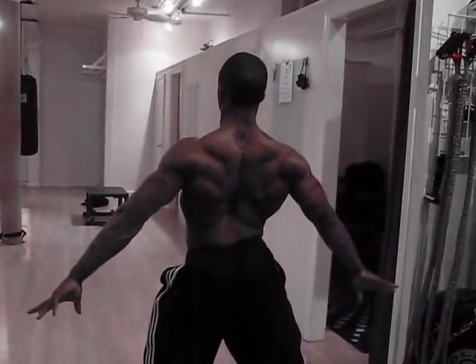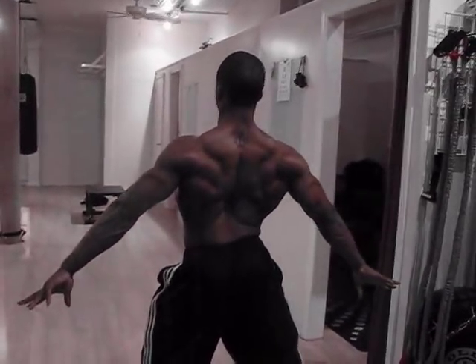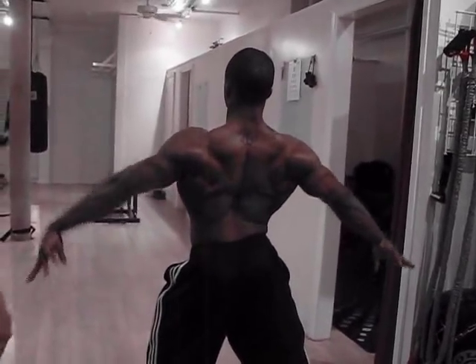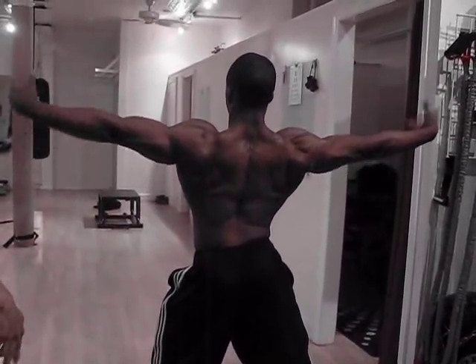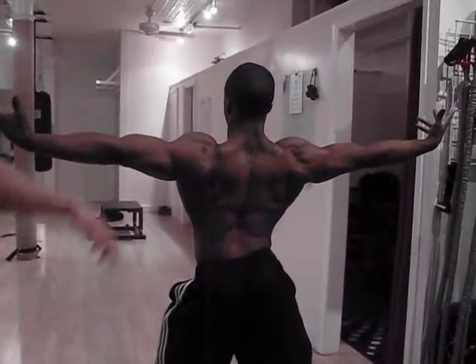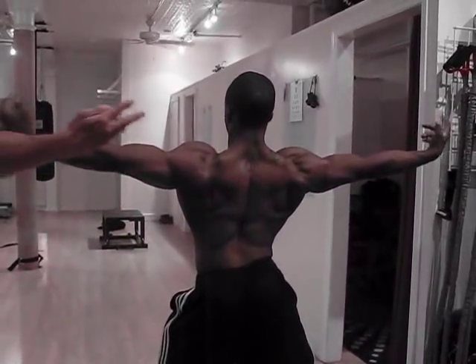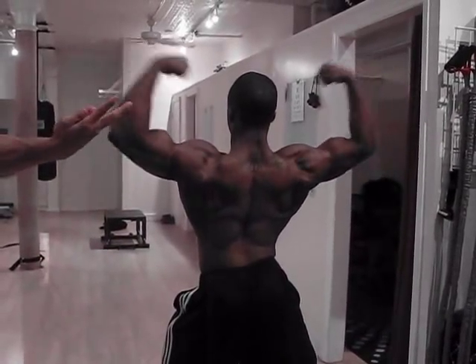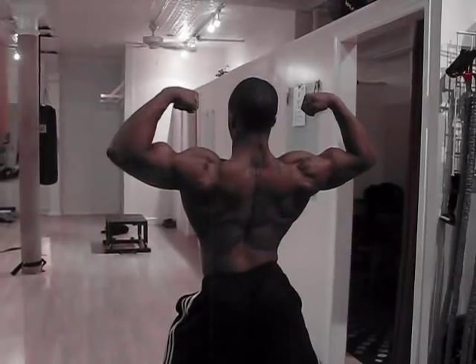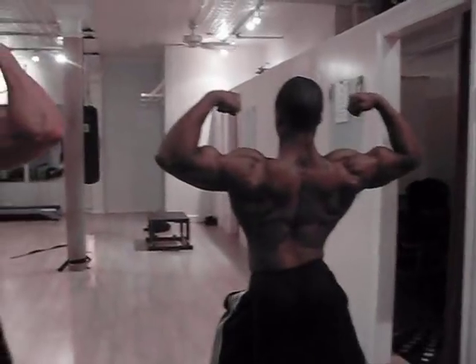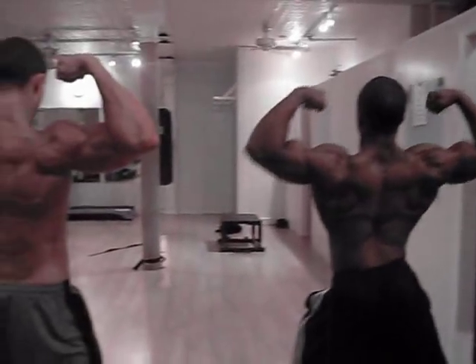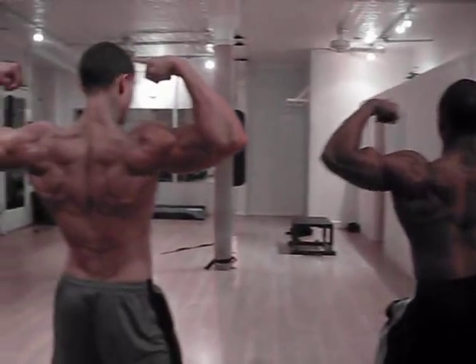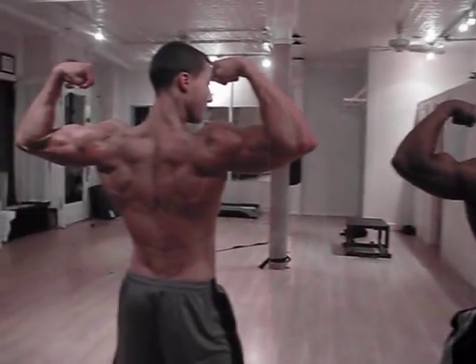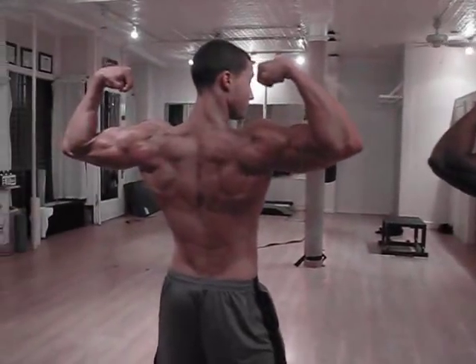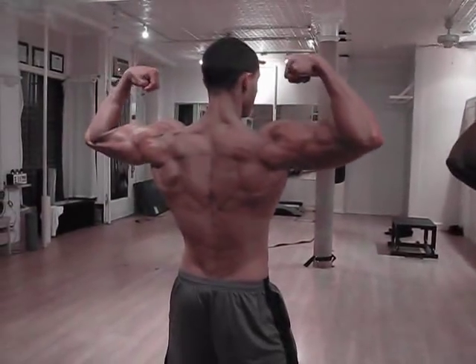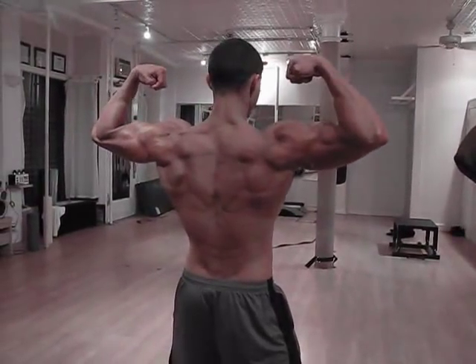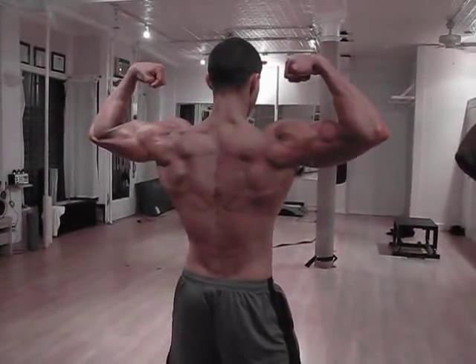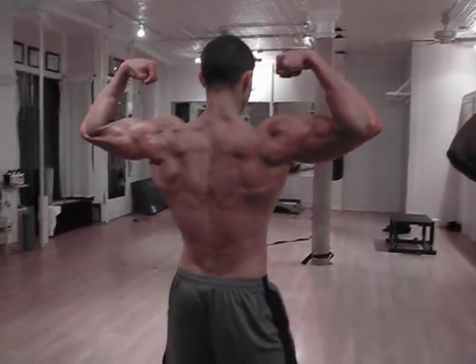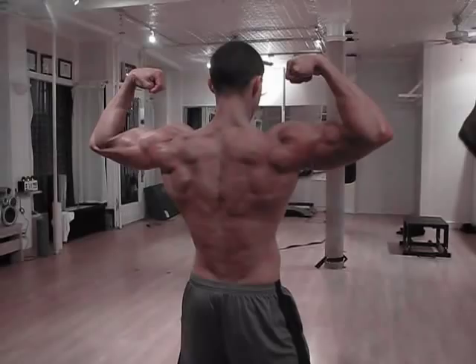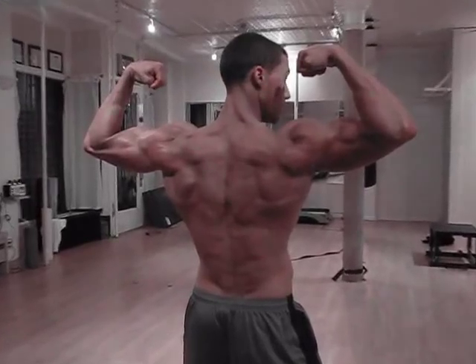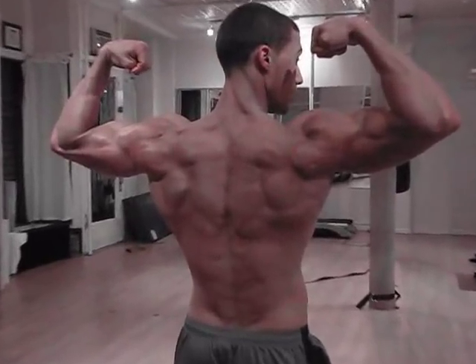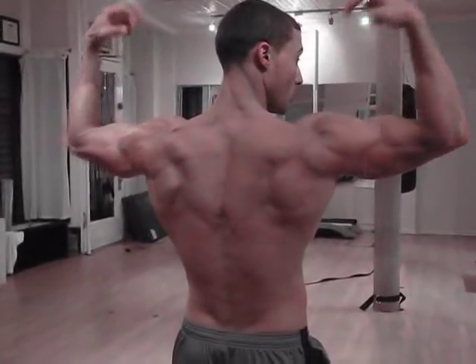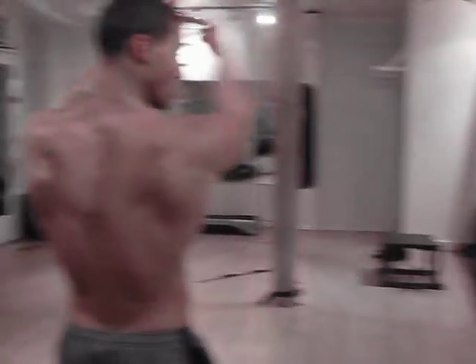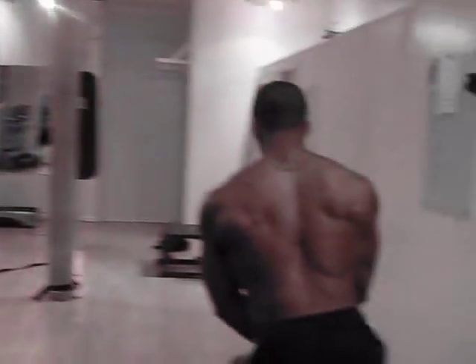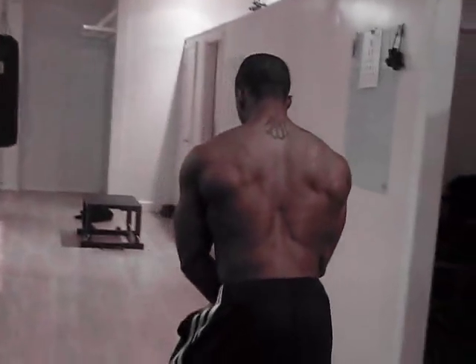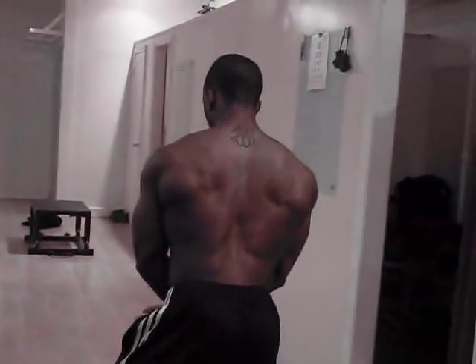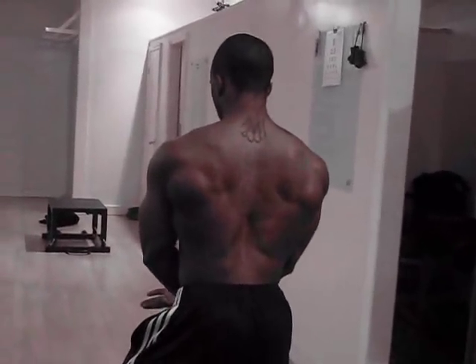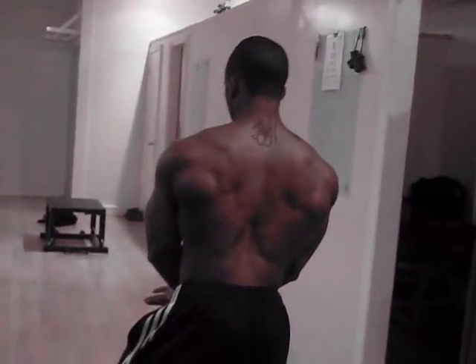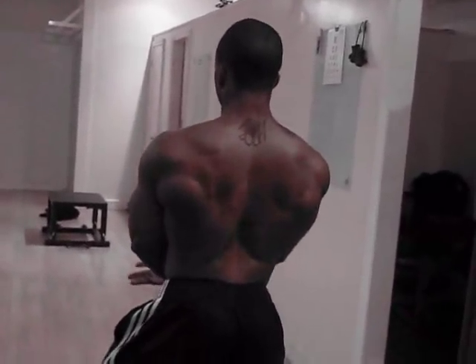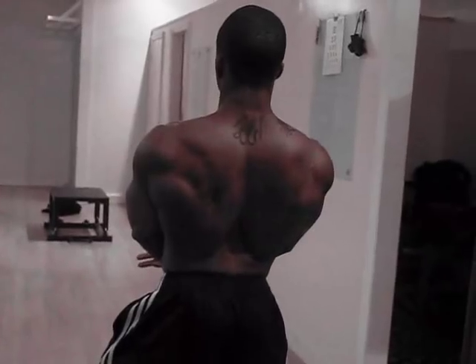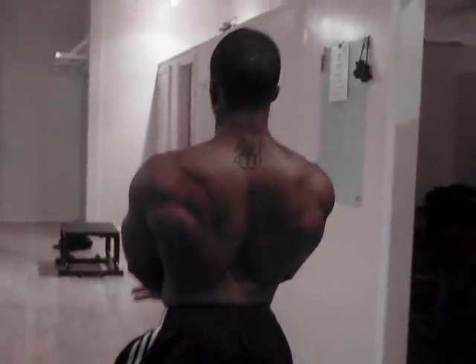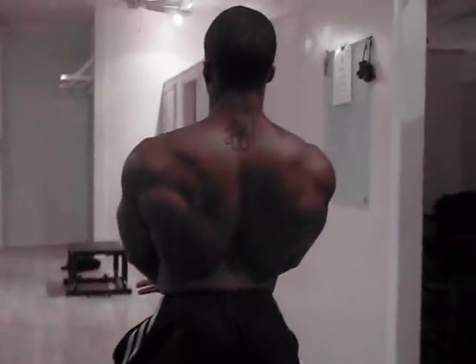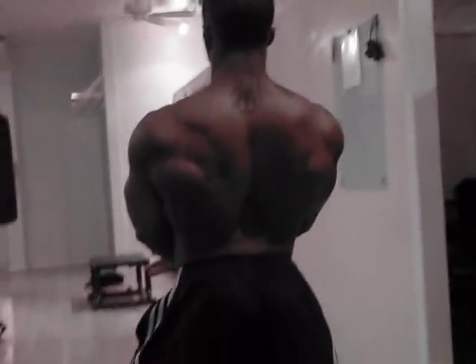Lean back. Up. Bring it up. All right. Then you stay here — switch legs, so you see the other one. Squeeze your butt, go back.